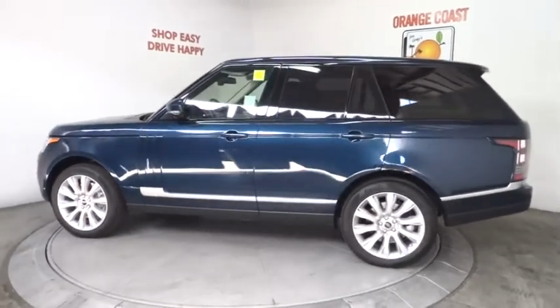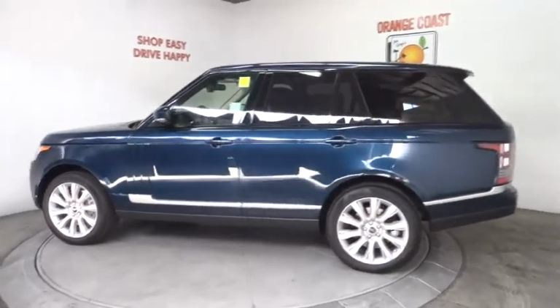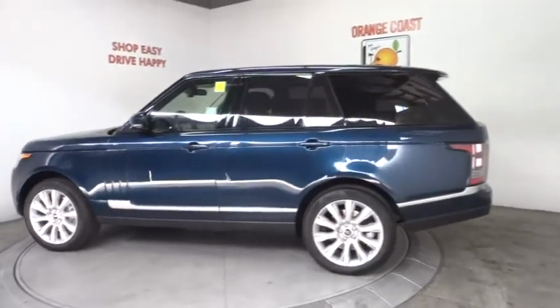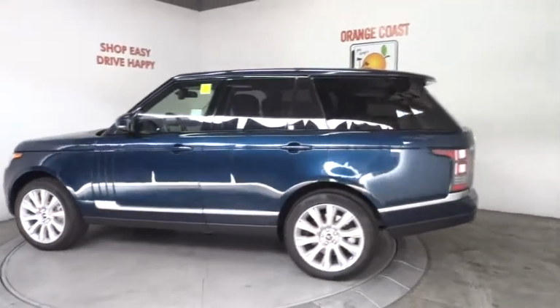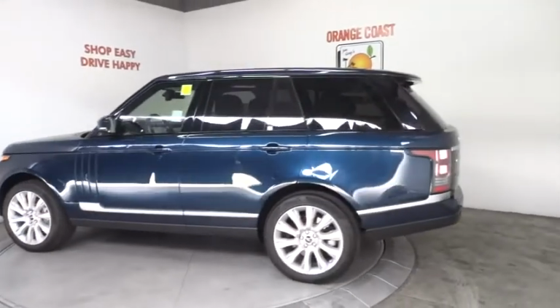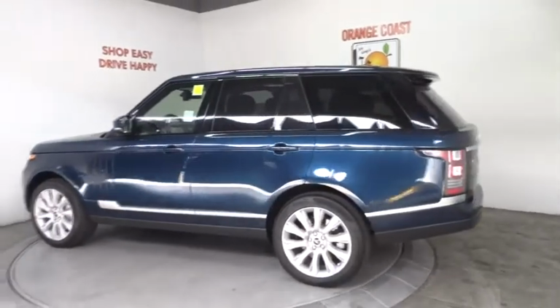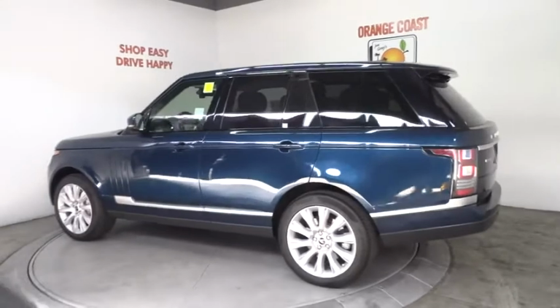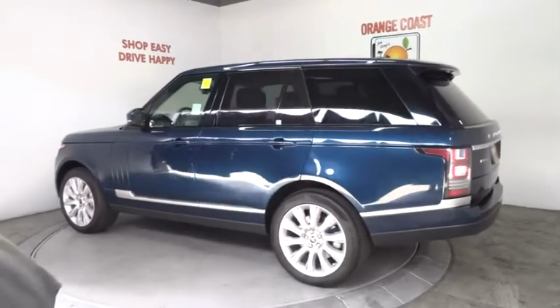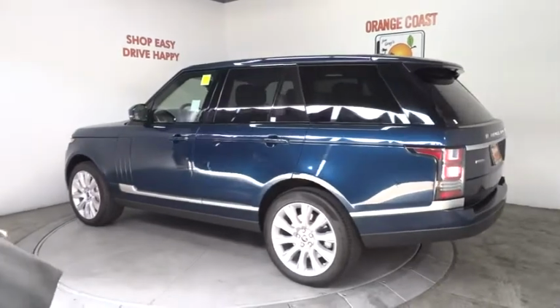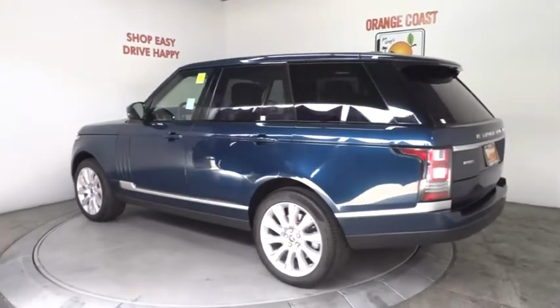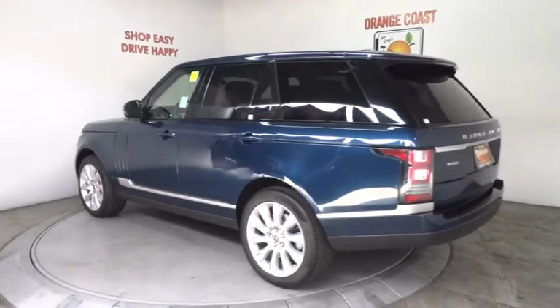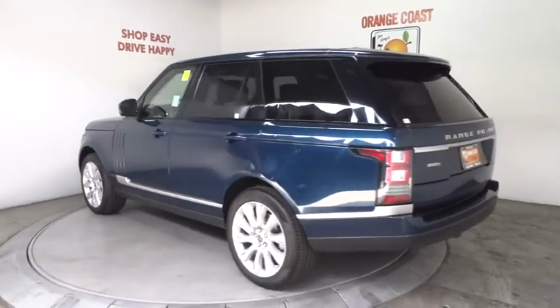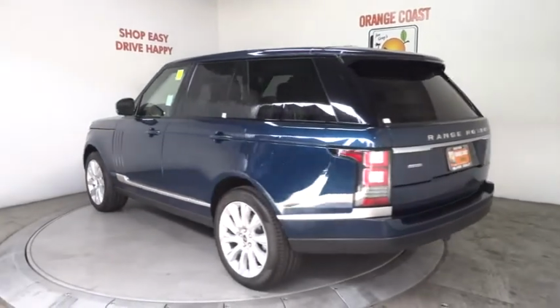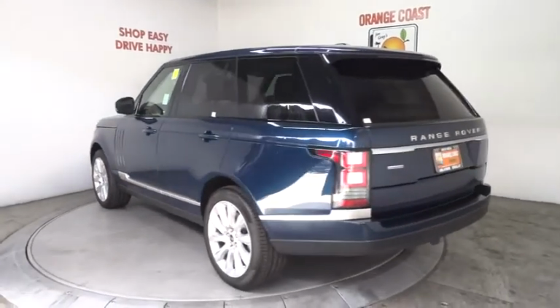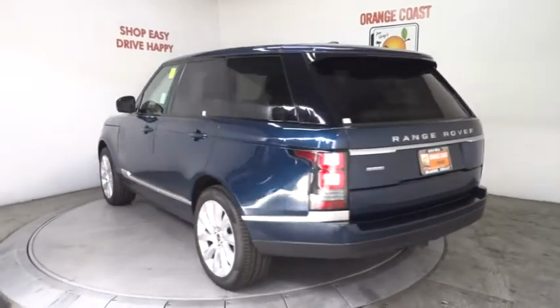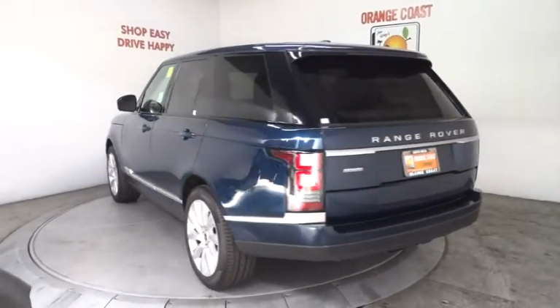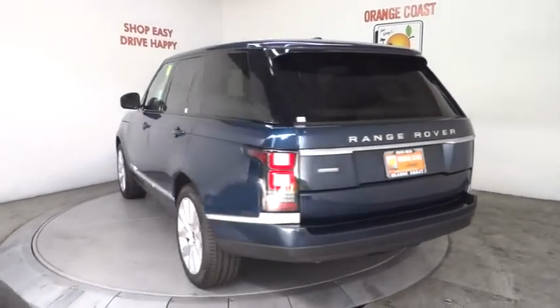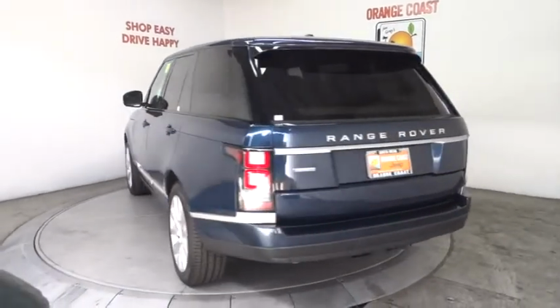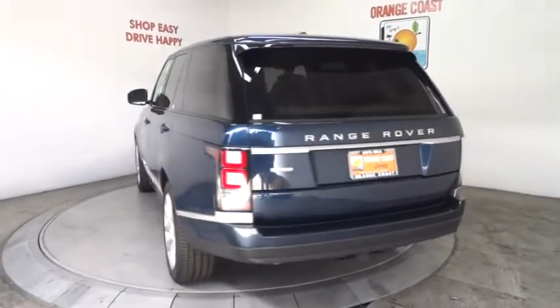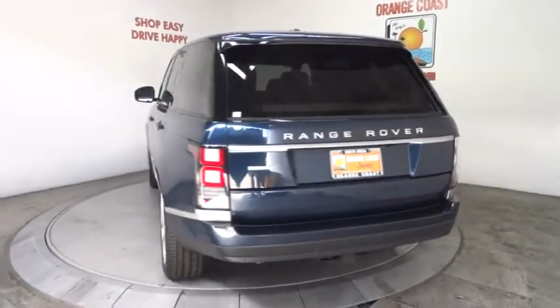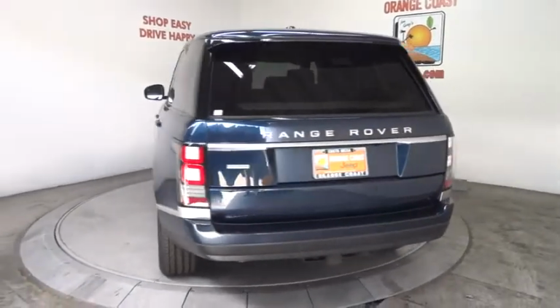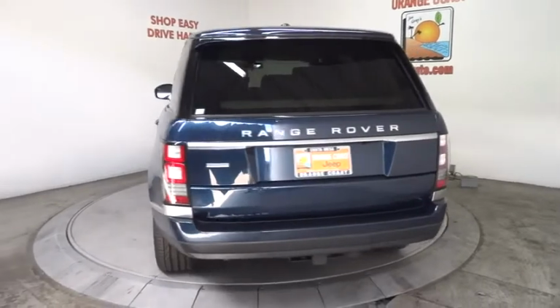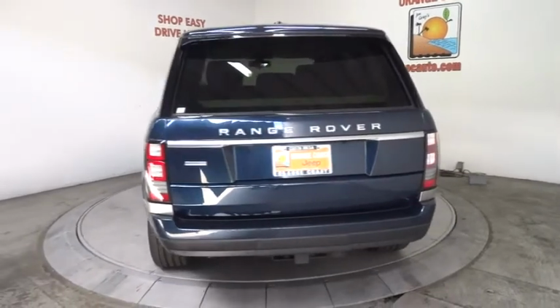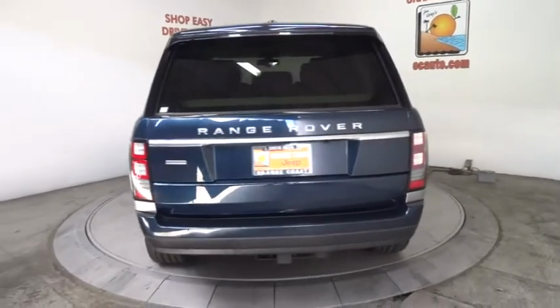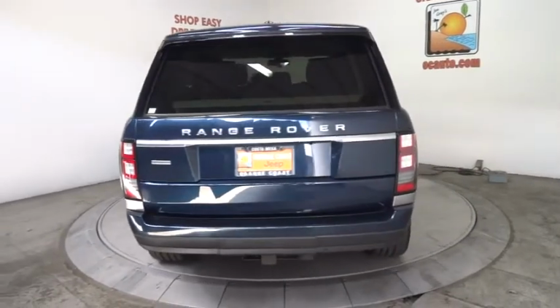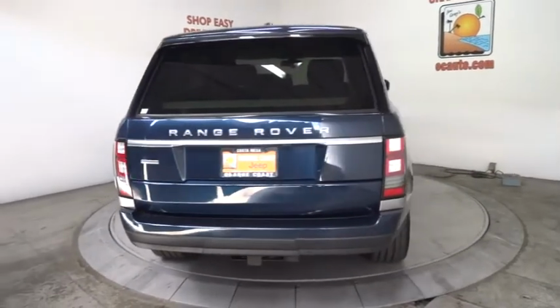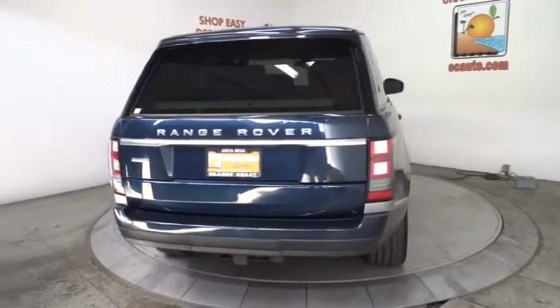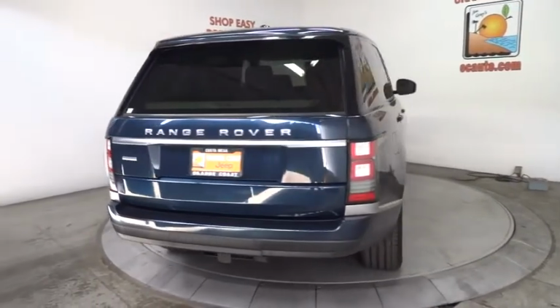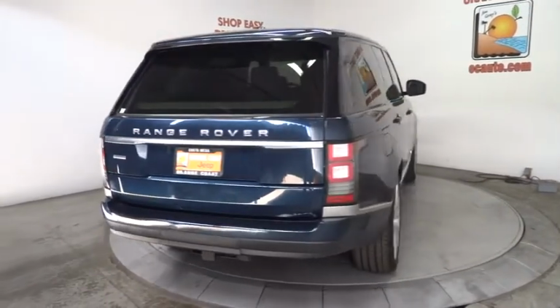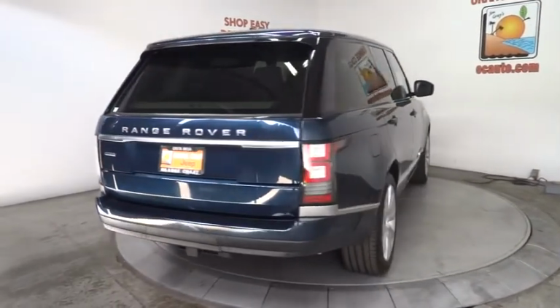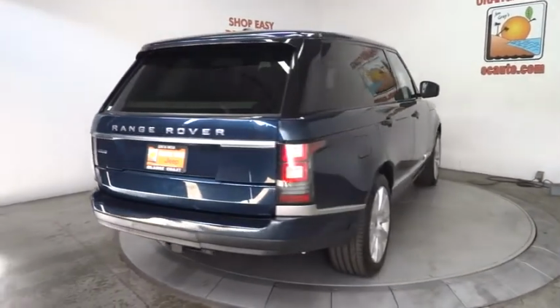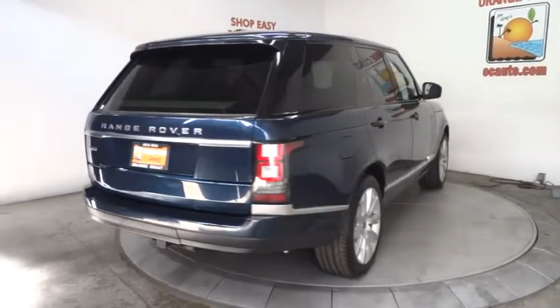Stability control. Anti-lock braking system. Traction control. Keyless entry. Power passenger seat. Steering wheel audio controls. Navigation system. Backup camera.